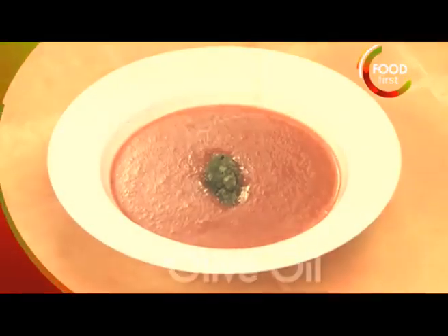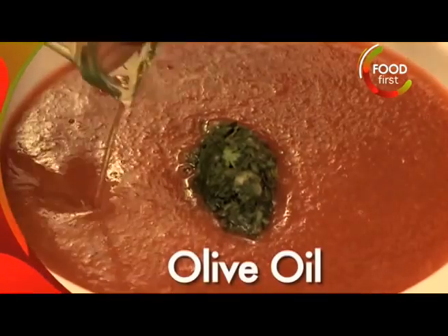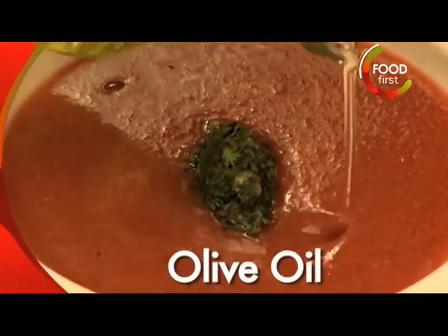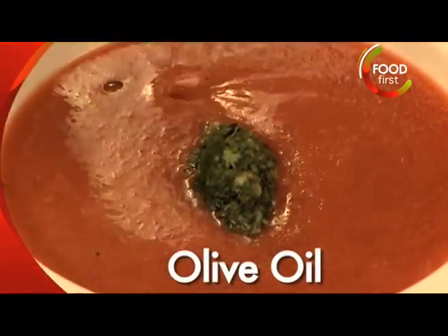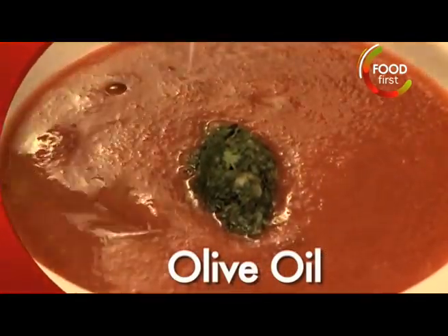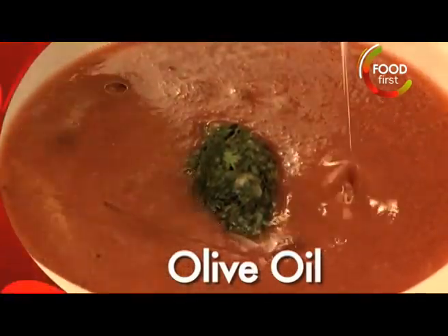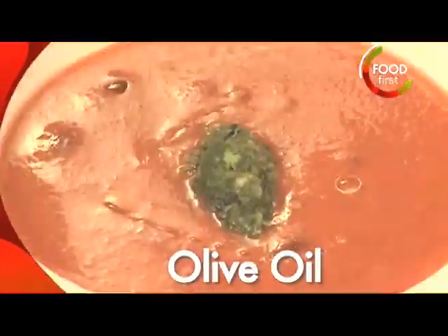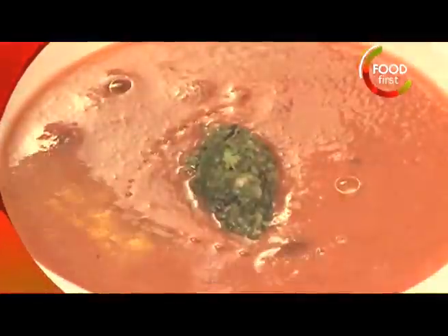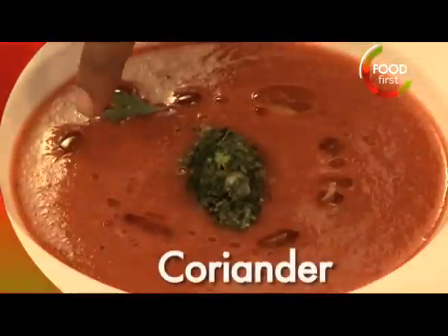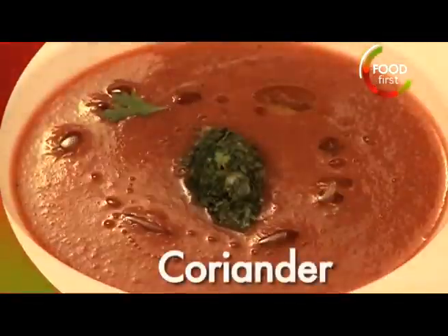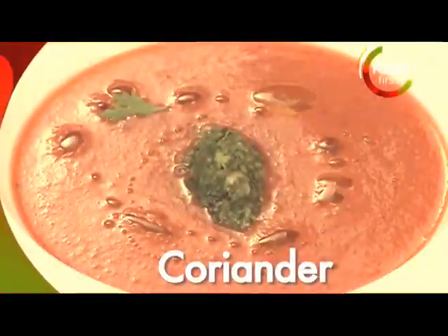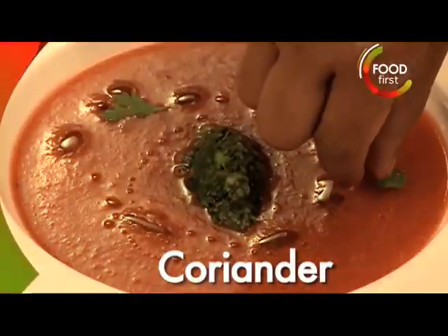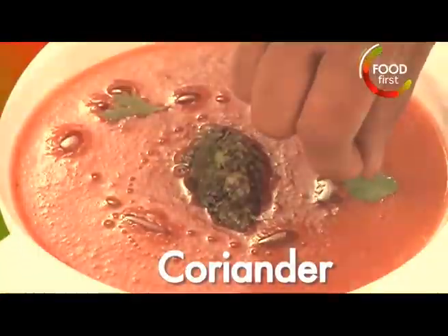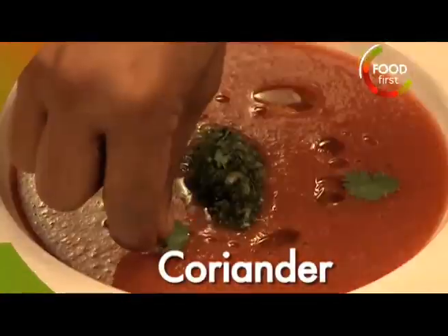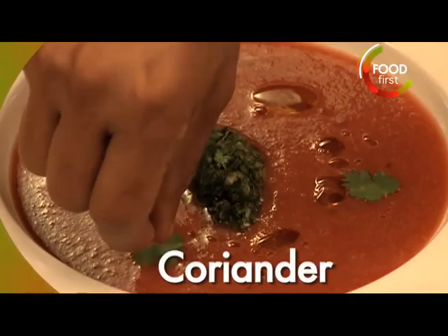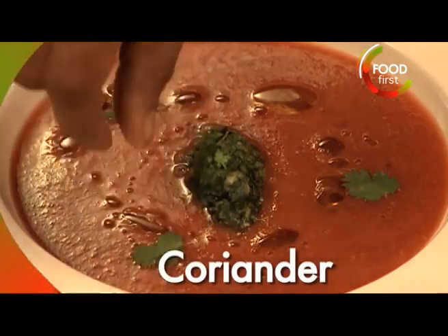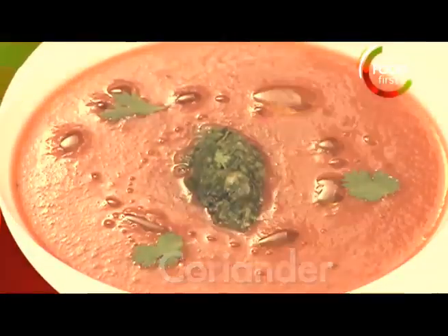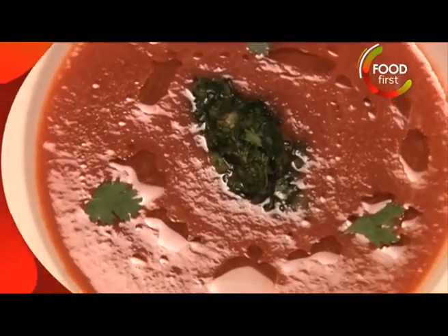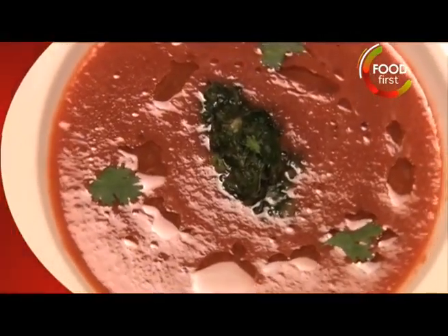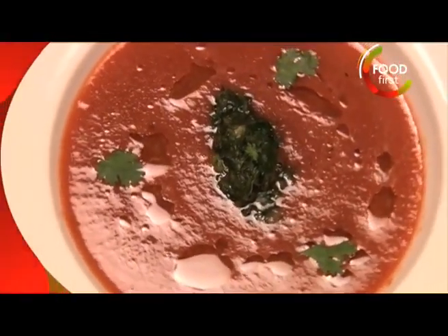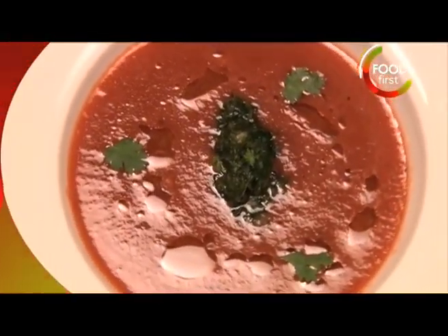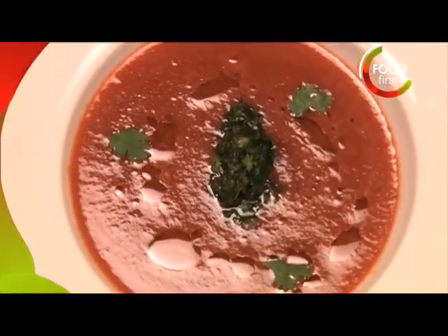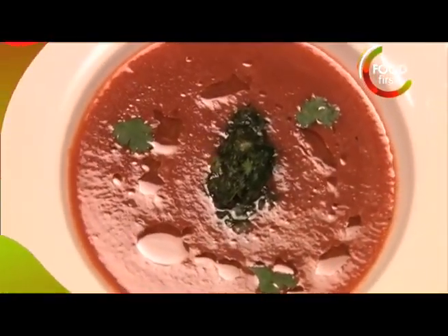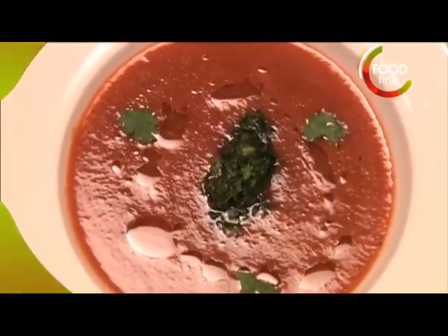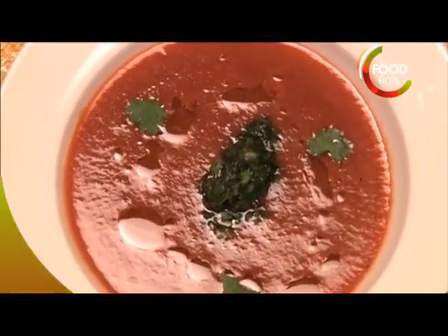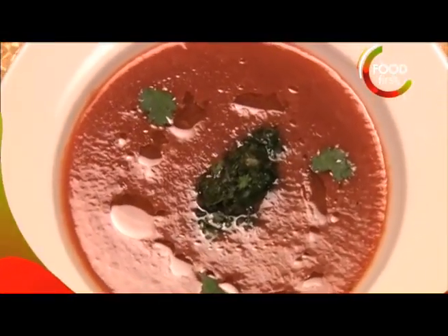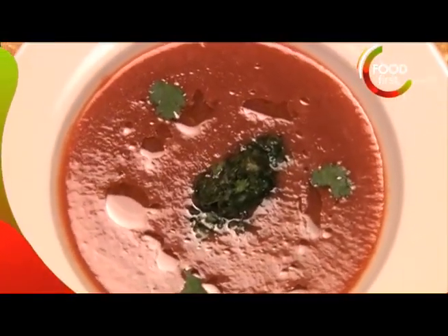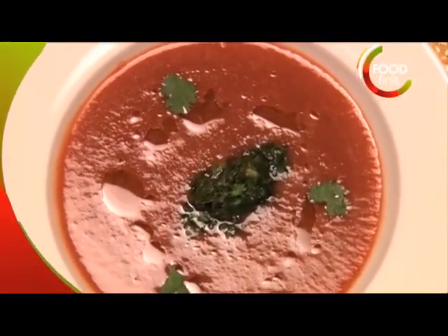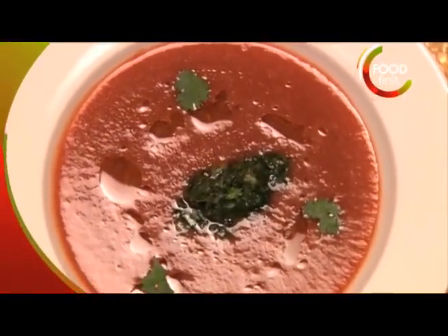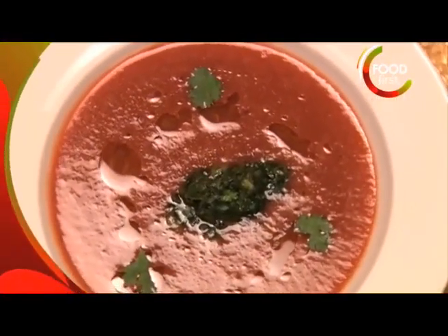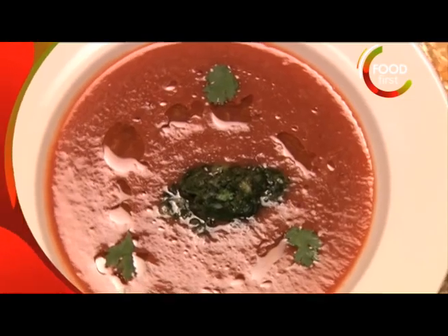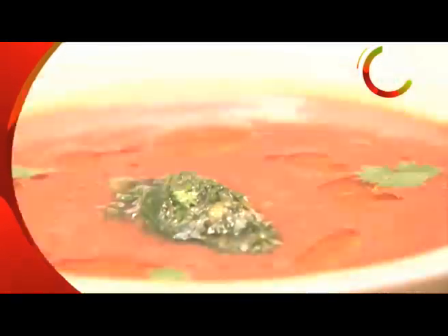Extra virgin olive oil, a few leaves of coriander for some decoration, and voila! Cold watermelon and pomegranate gazpacho.